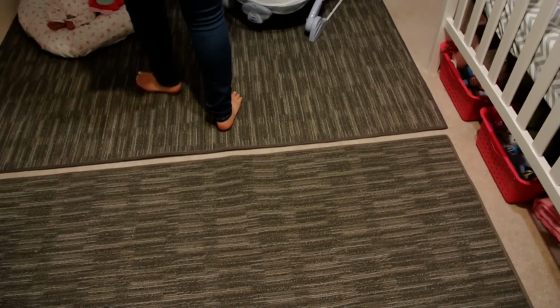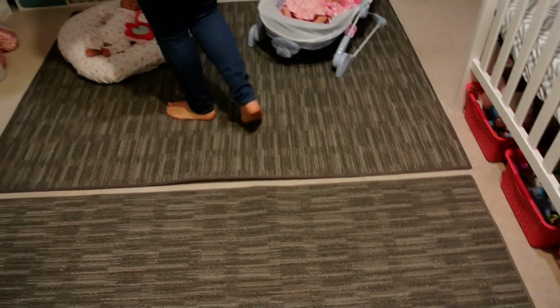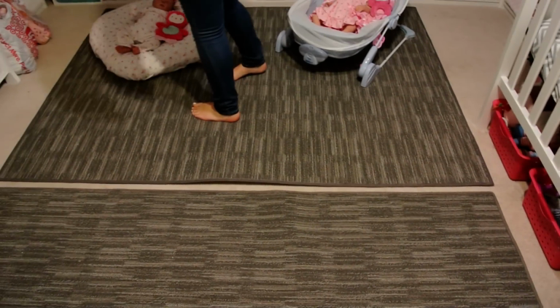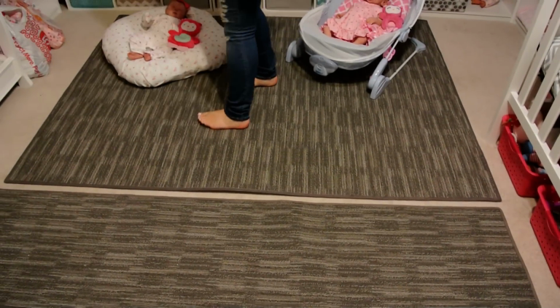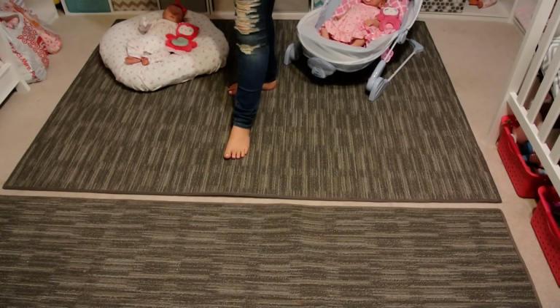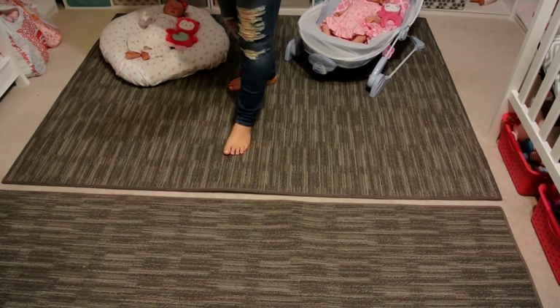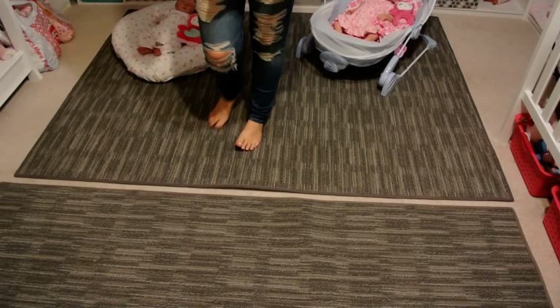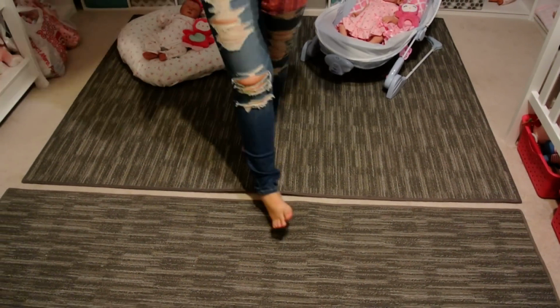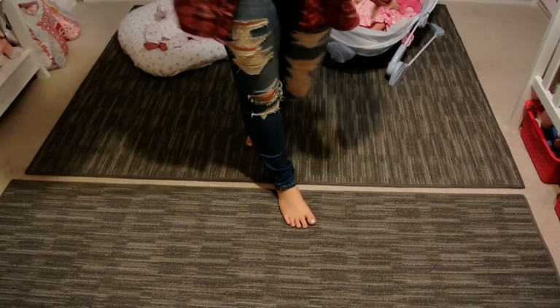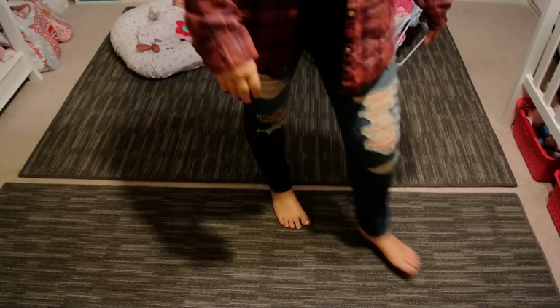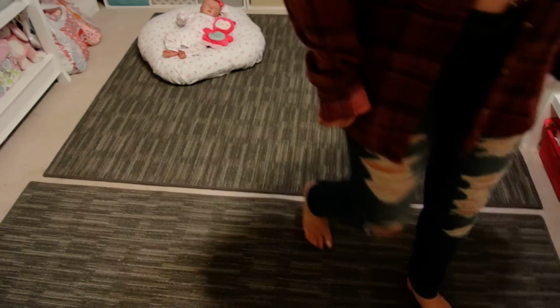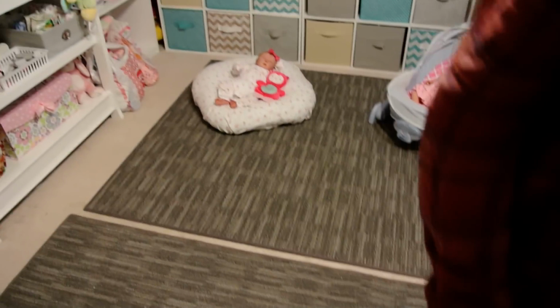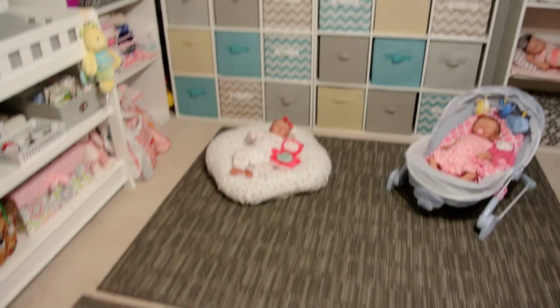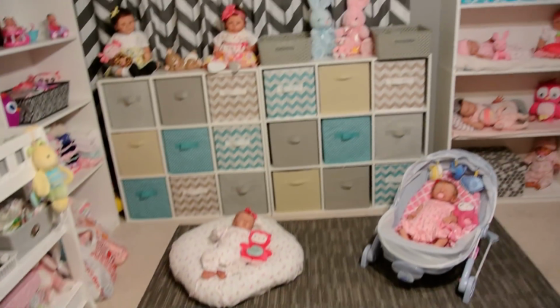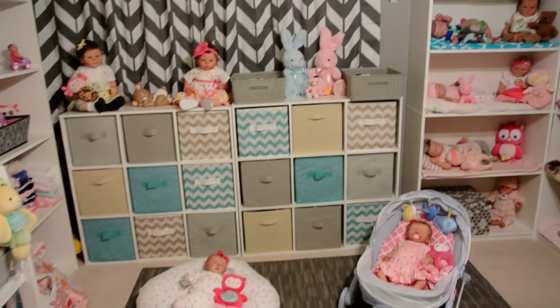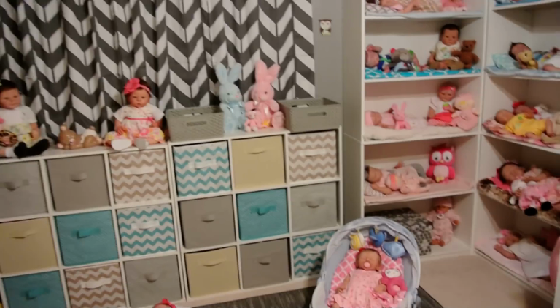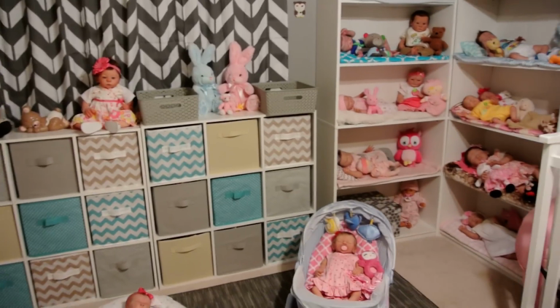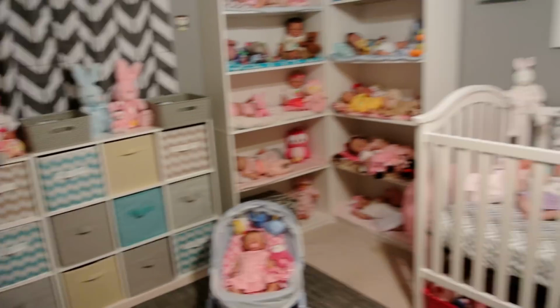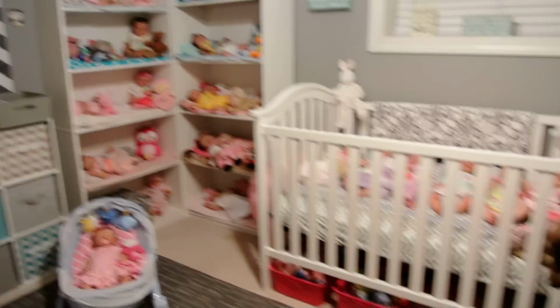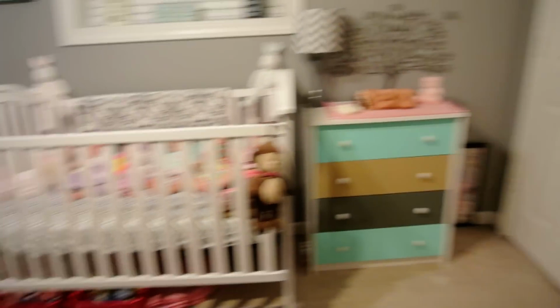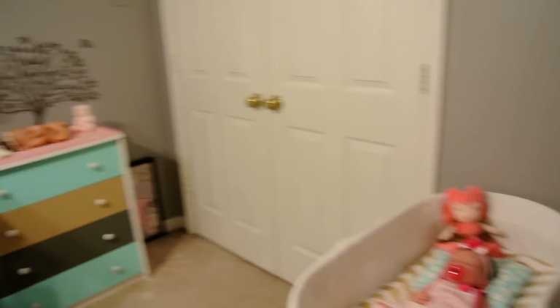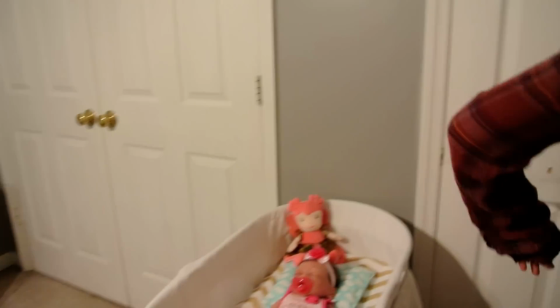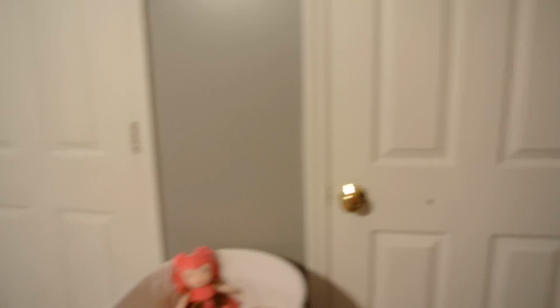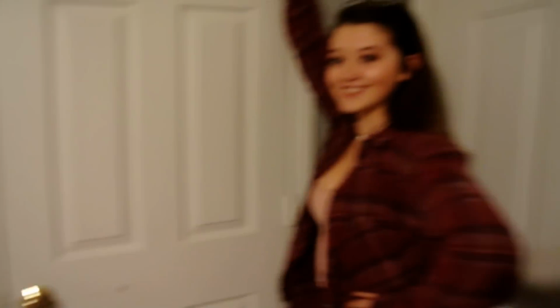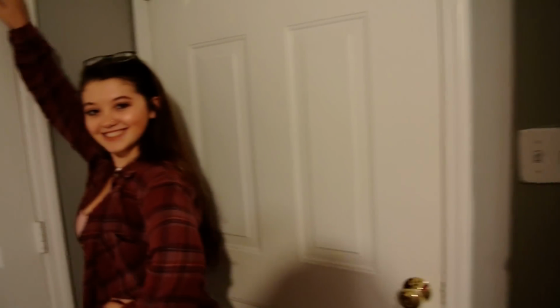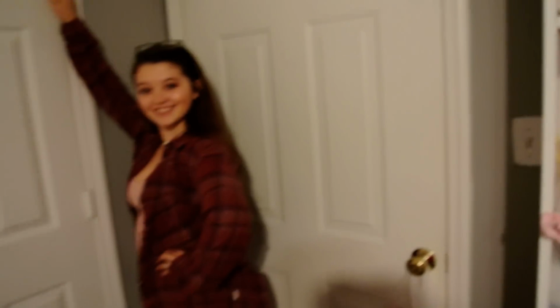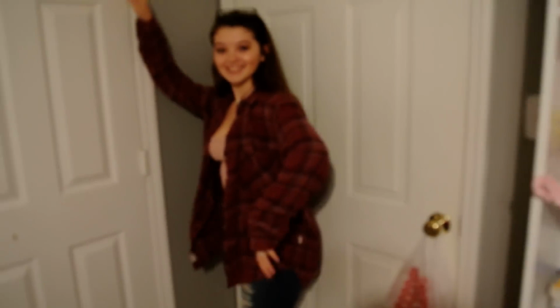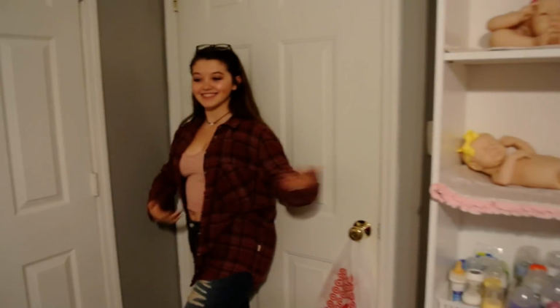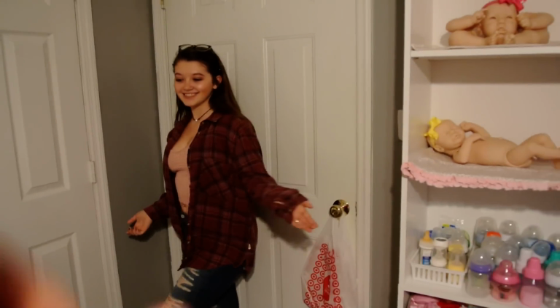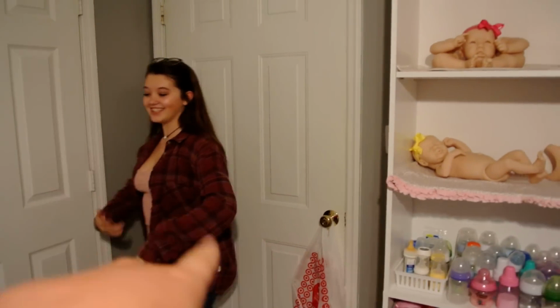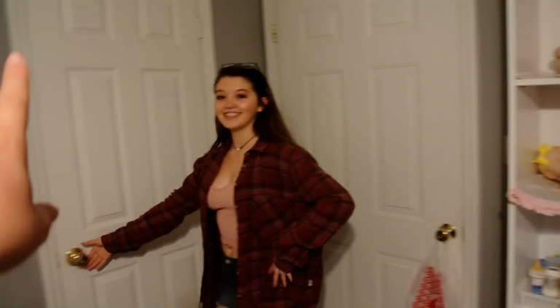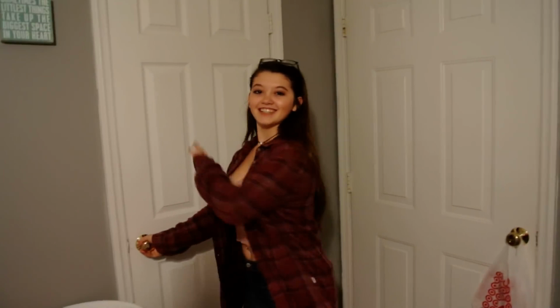These two rugs are the exact same one, but one's a little longer. We'll just start over here. Here's the door, if you want to see this door — here's the door you come in, and the closet.